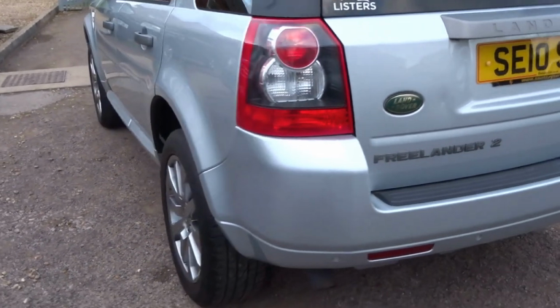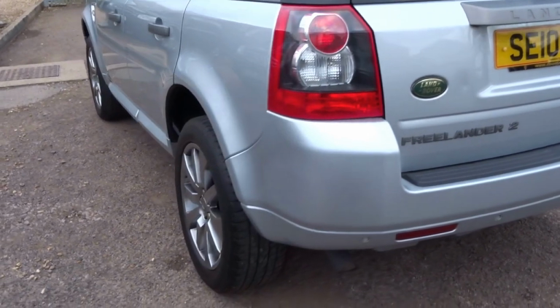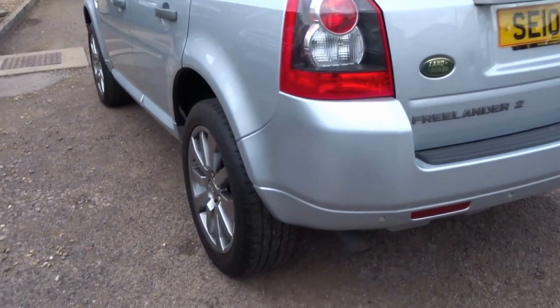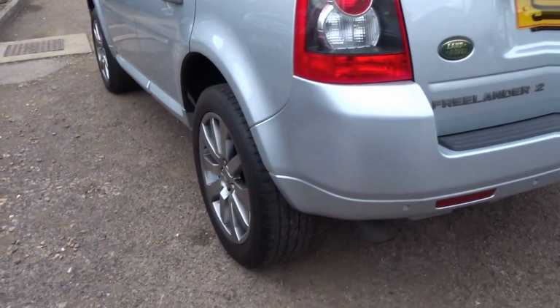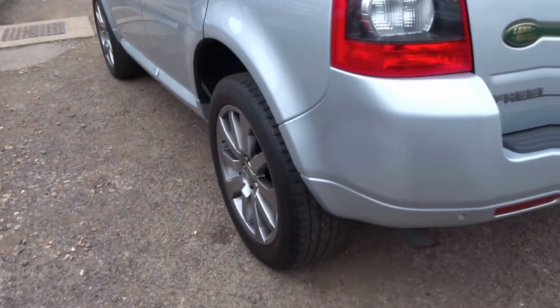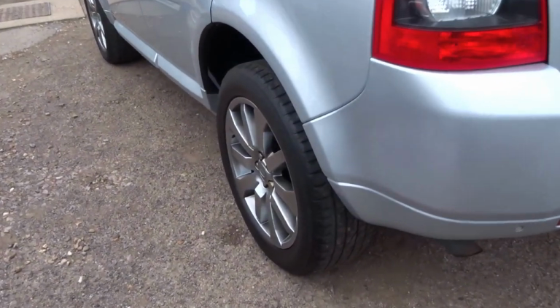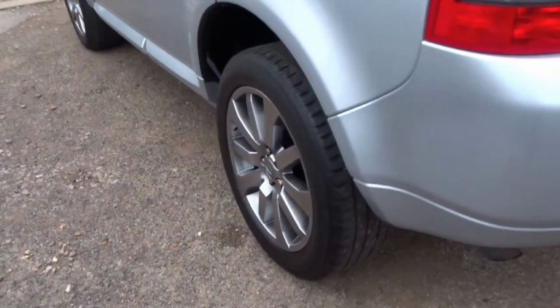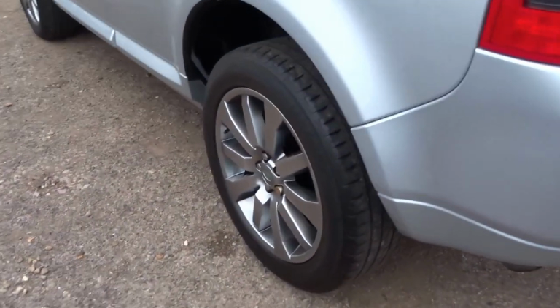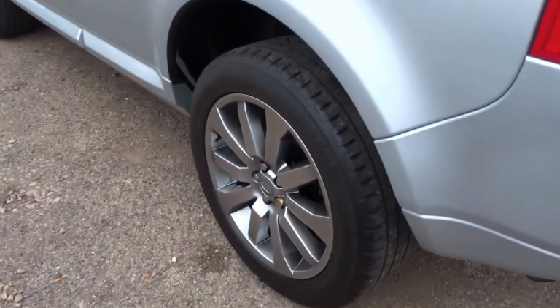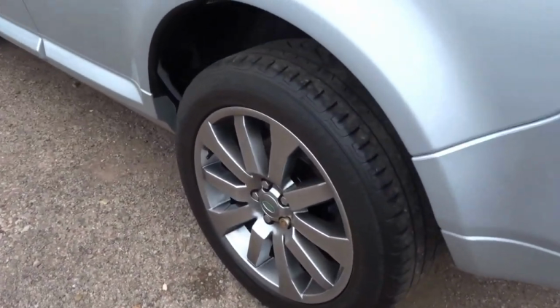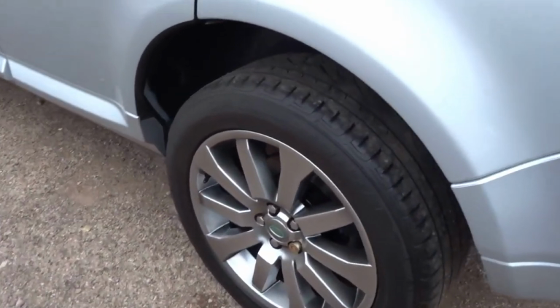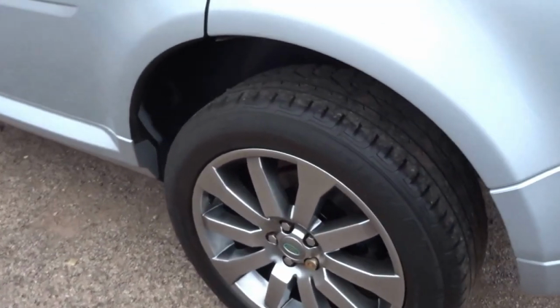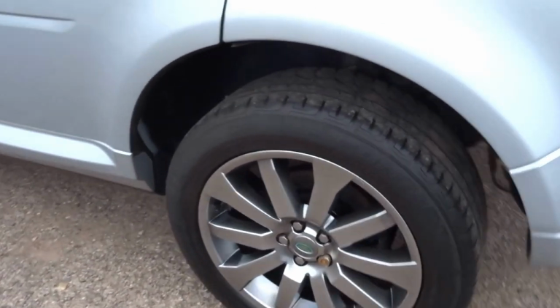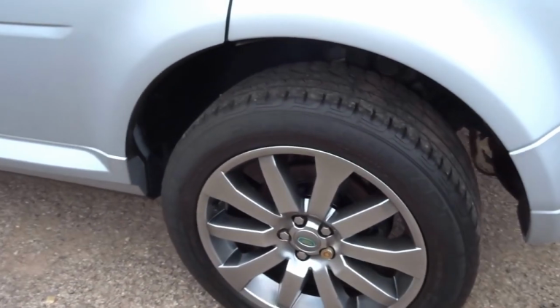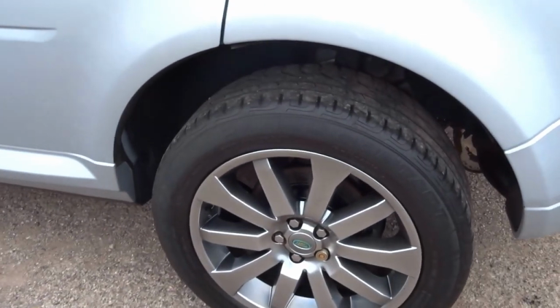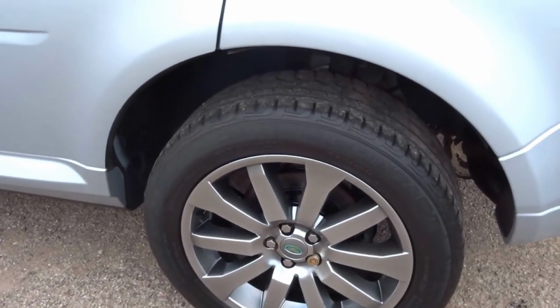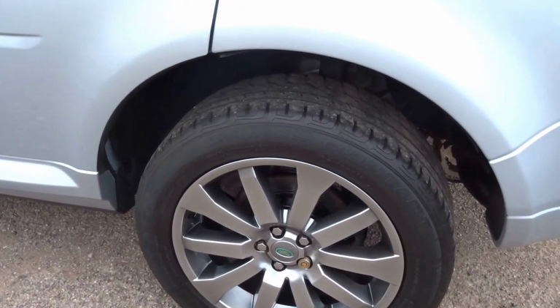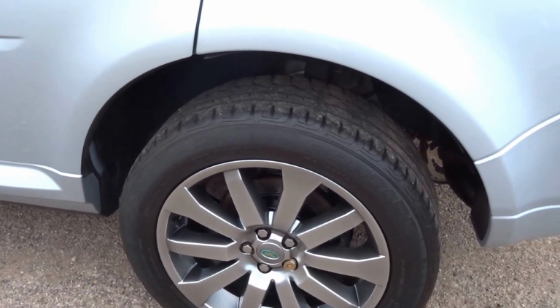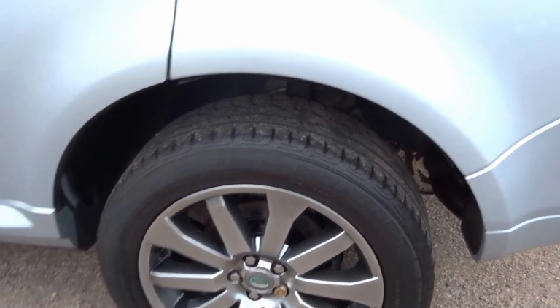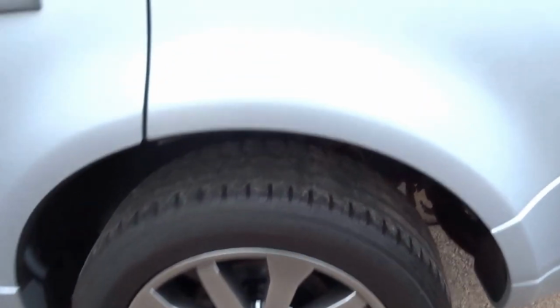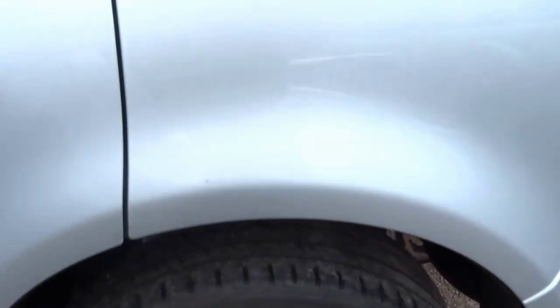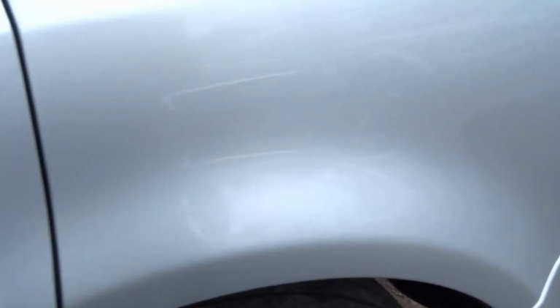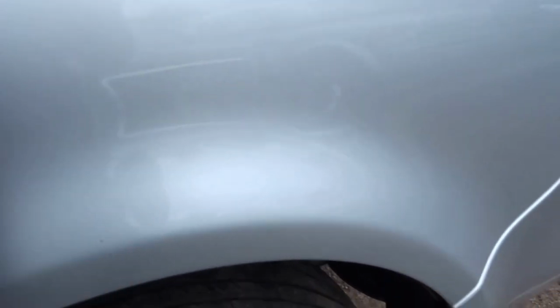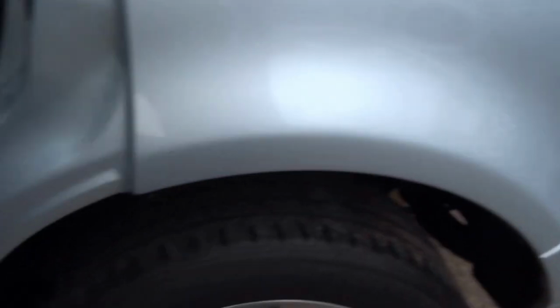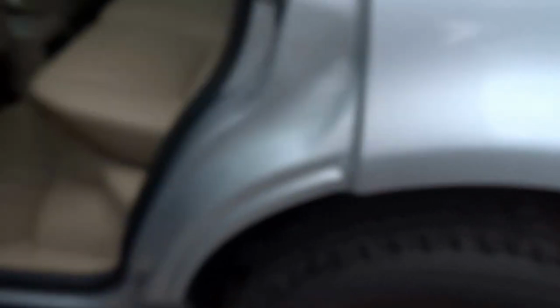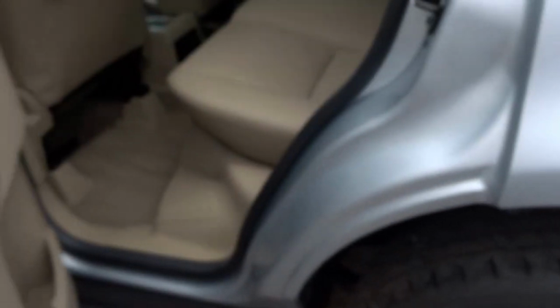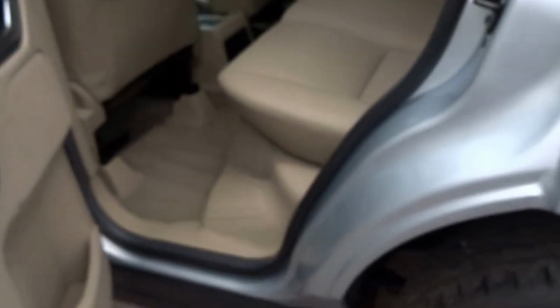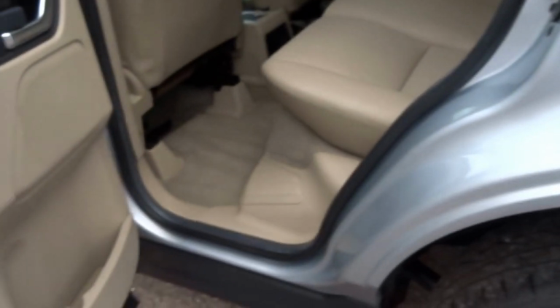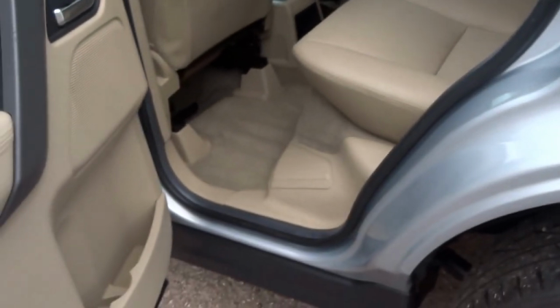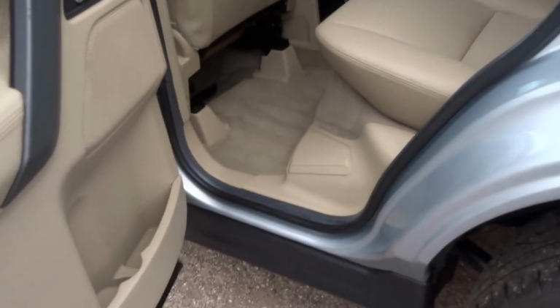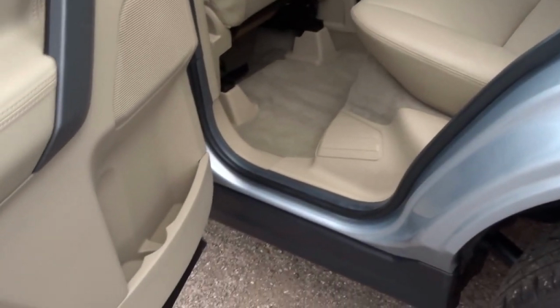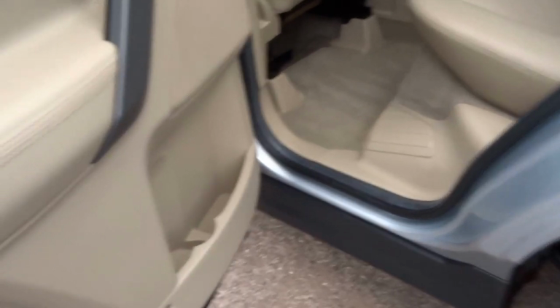Coming down the near side of the car — alloy wheels, no marks in them whatsoever. And then again, a spotless interior.